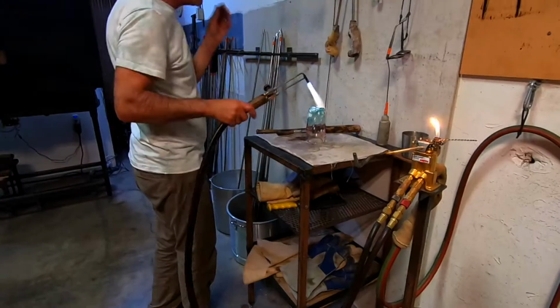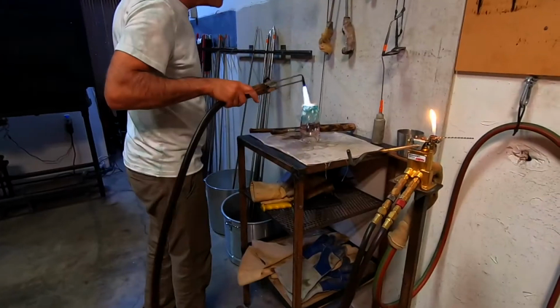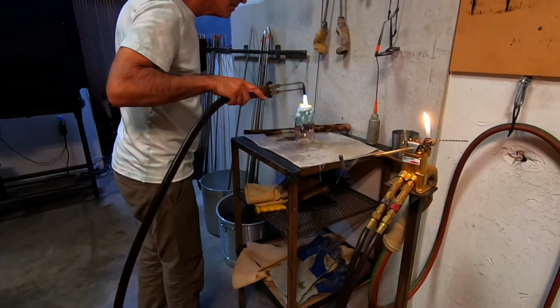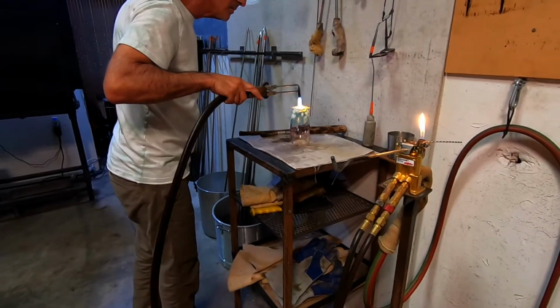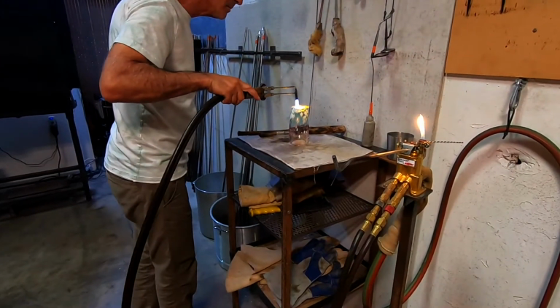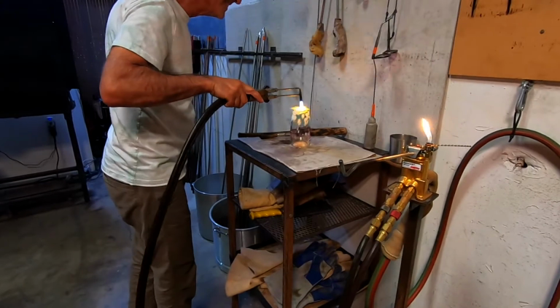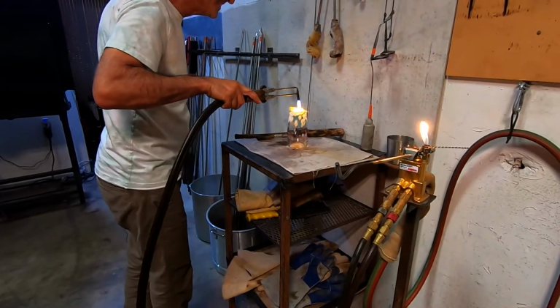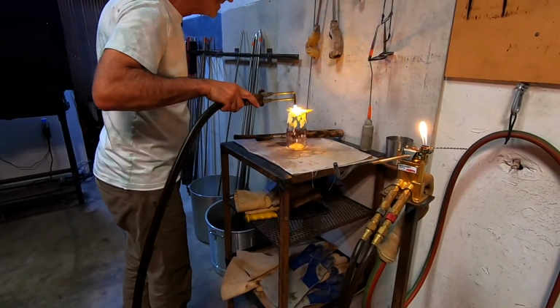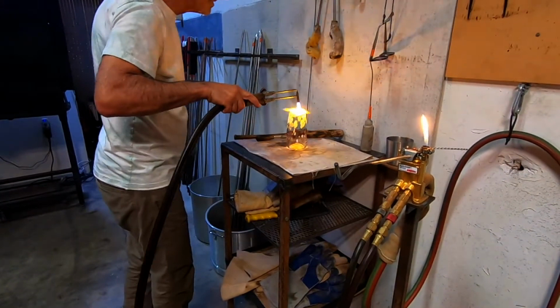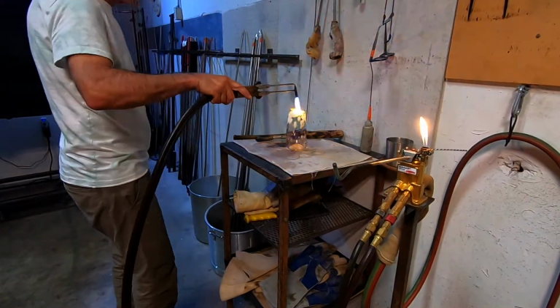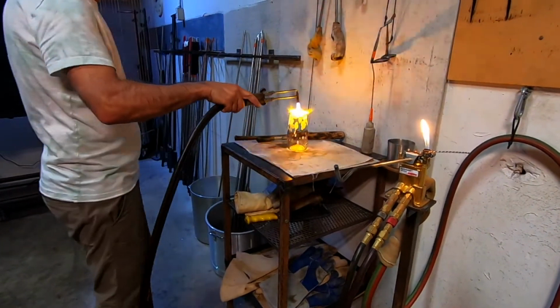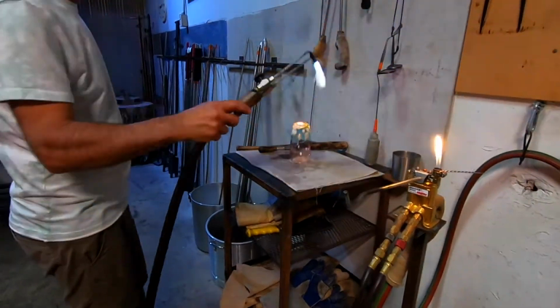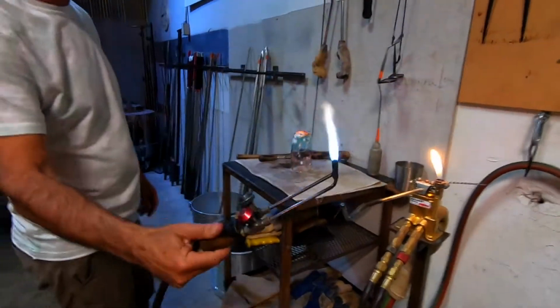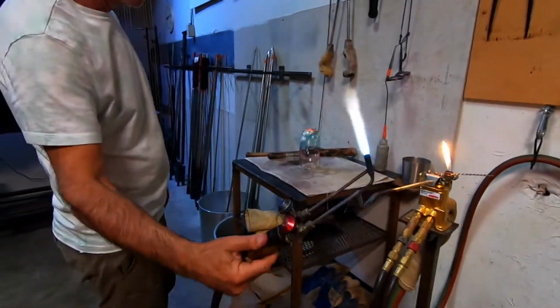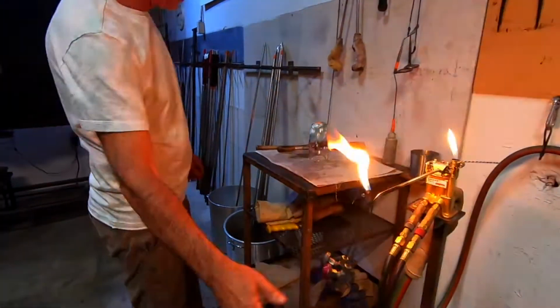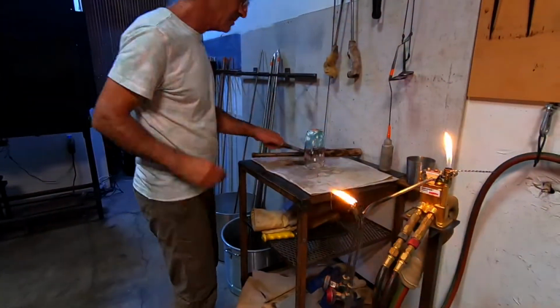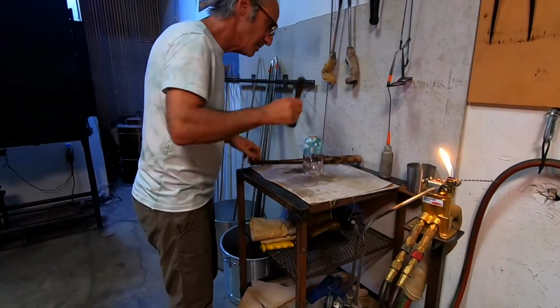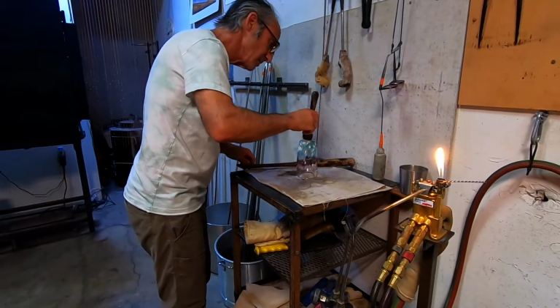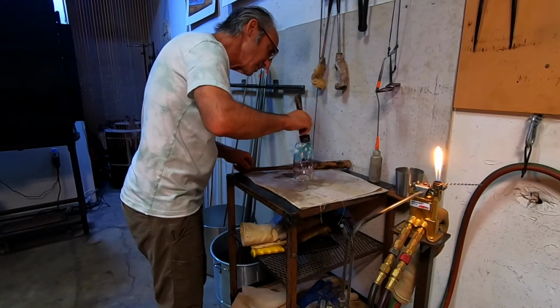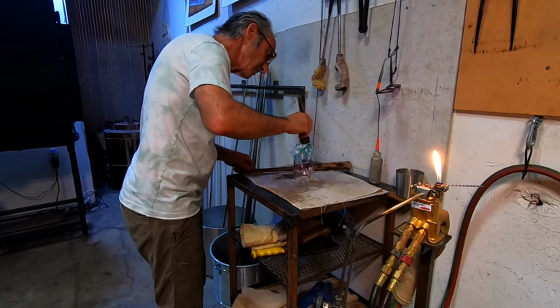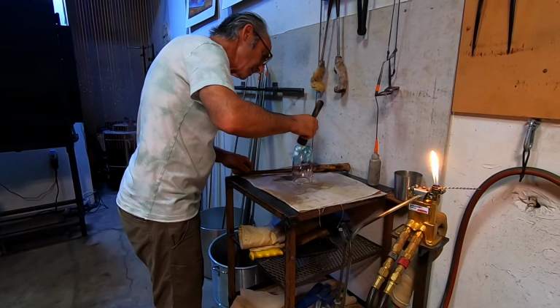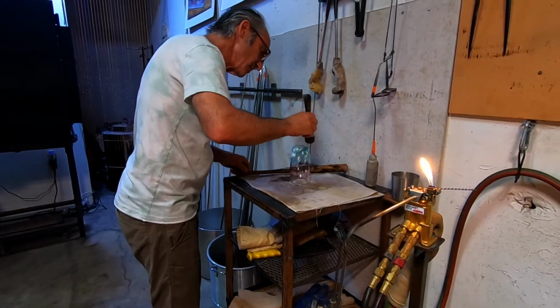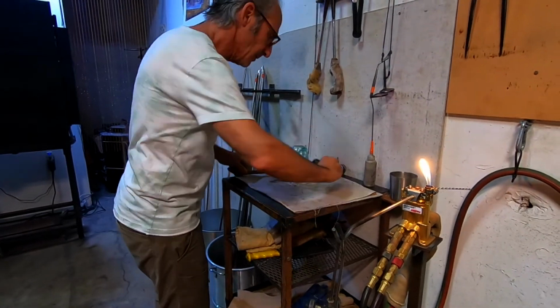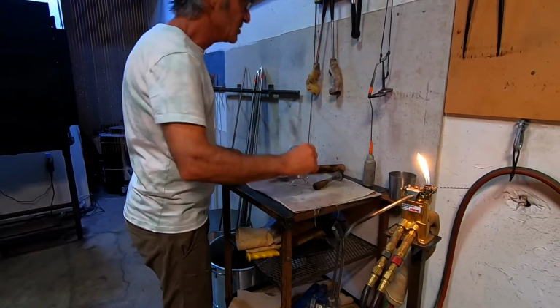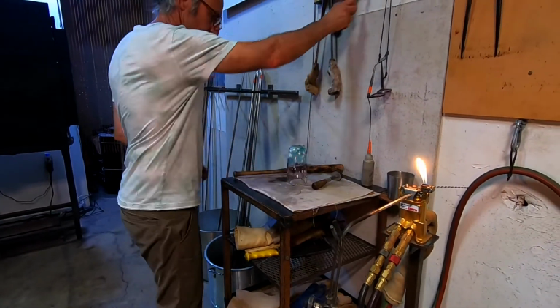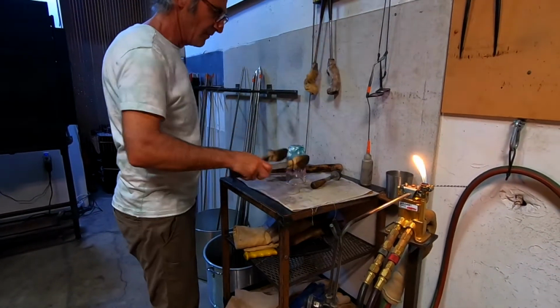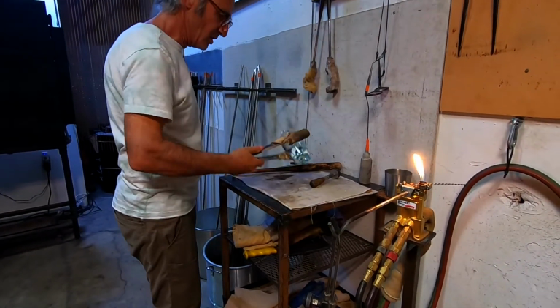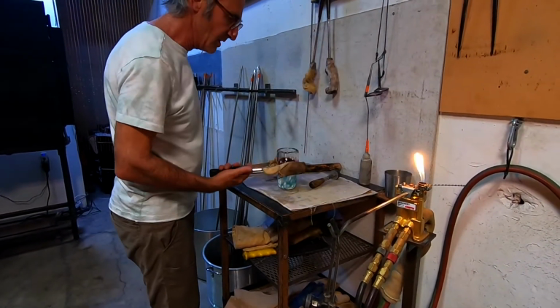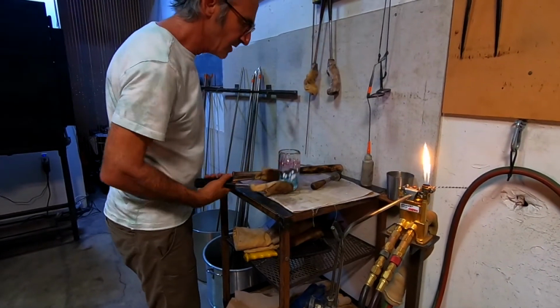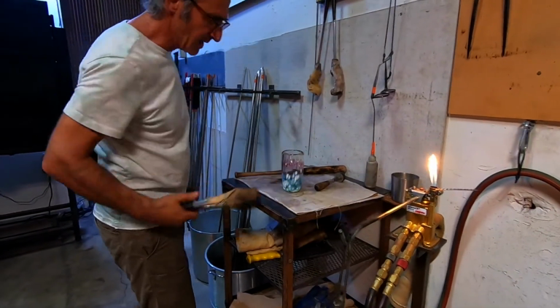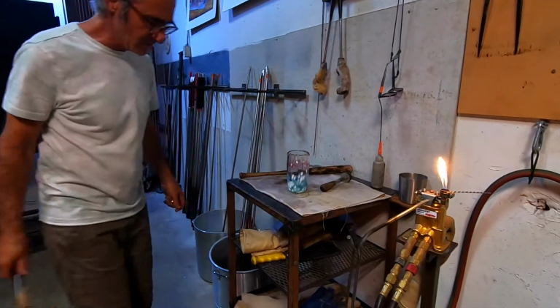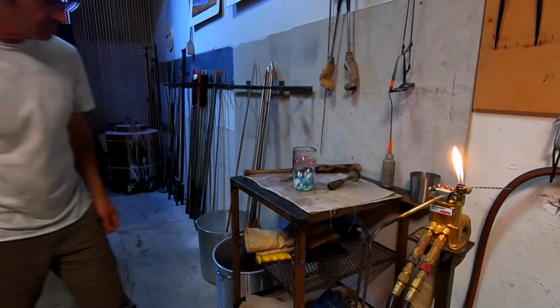He cleans it up a bit and then sticks it in the annealer. We weren't able to pick up our pieces until a couple days later.